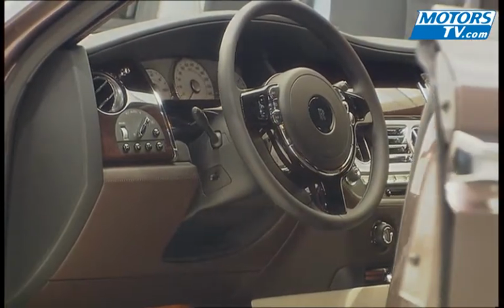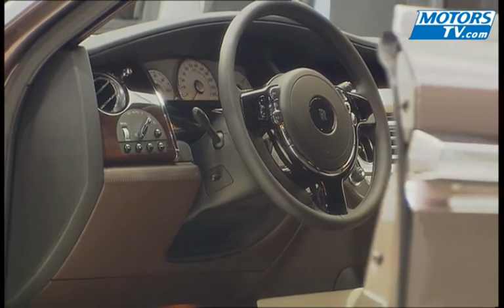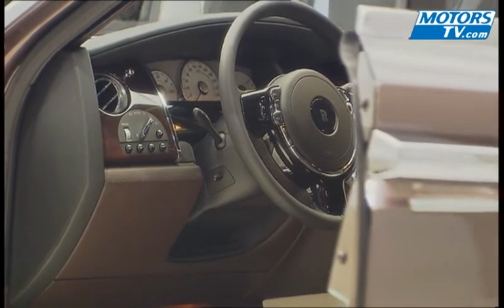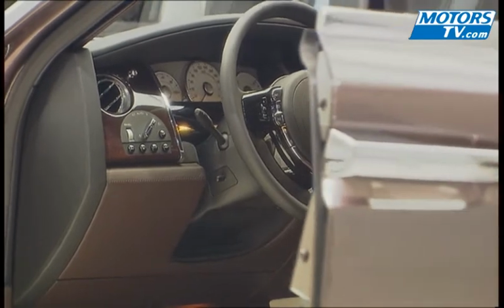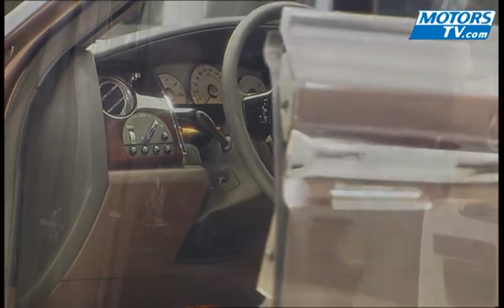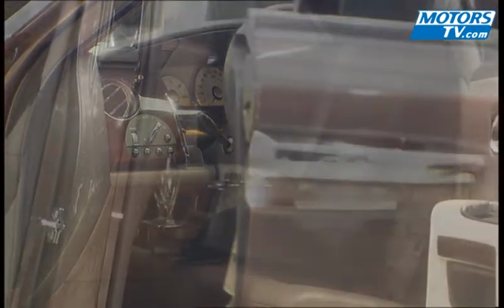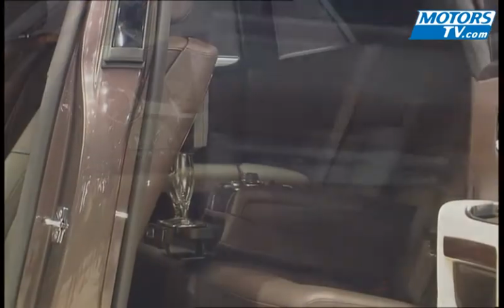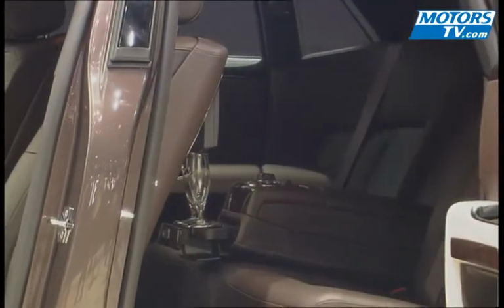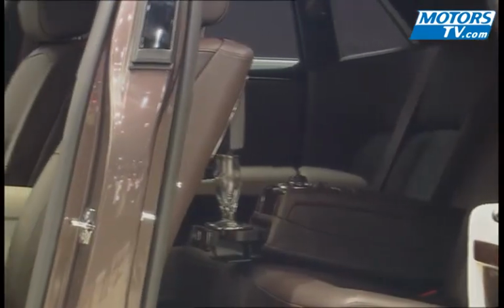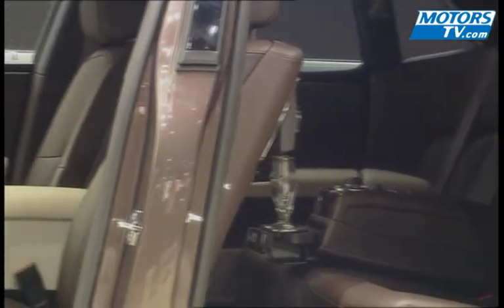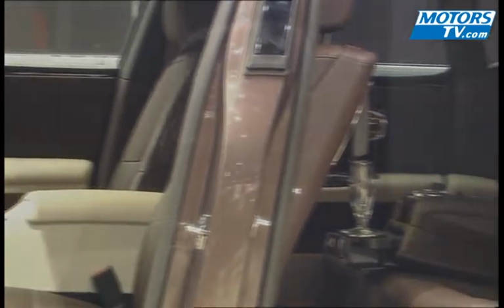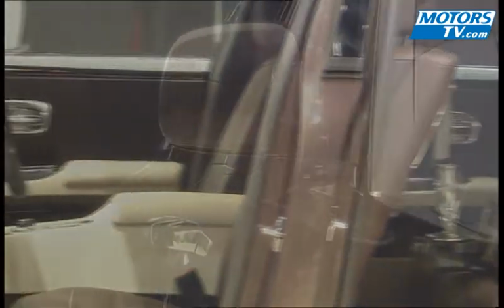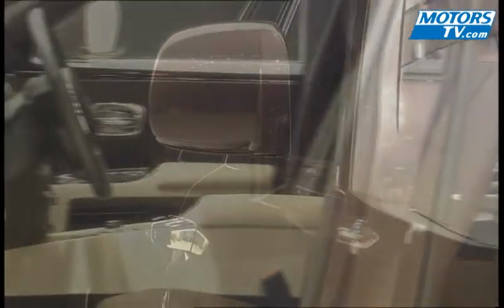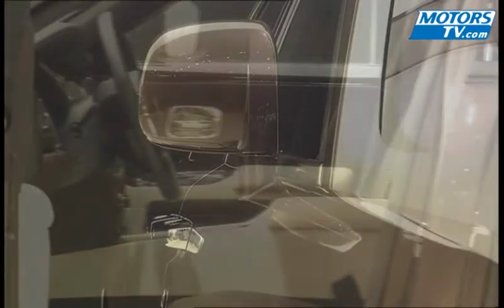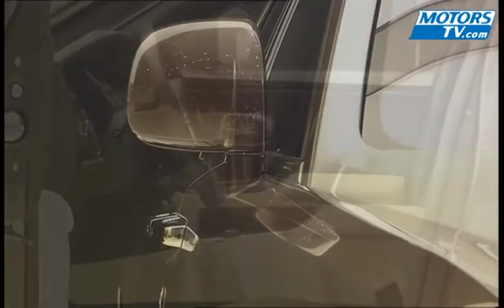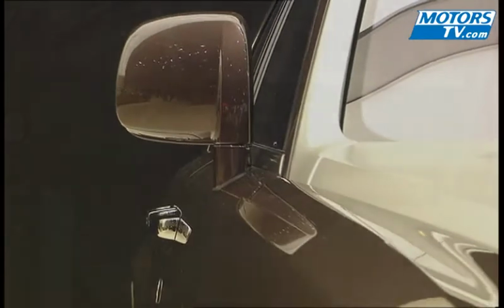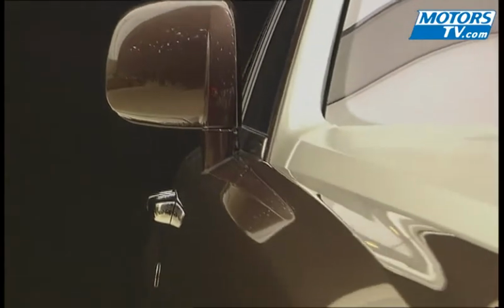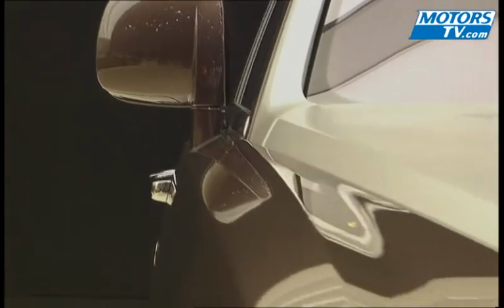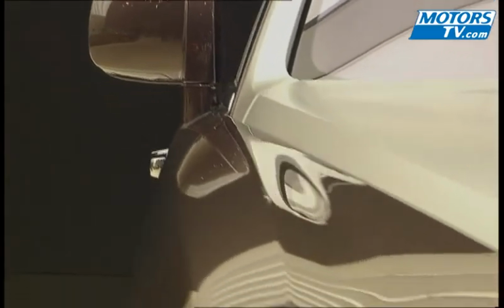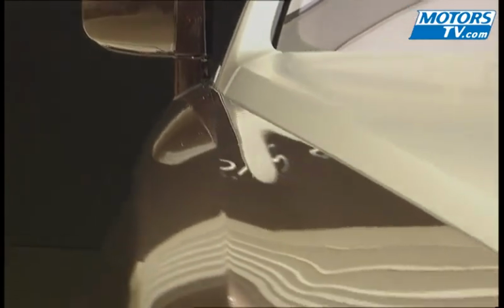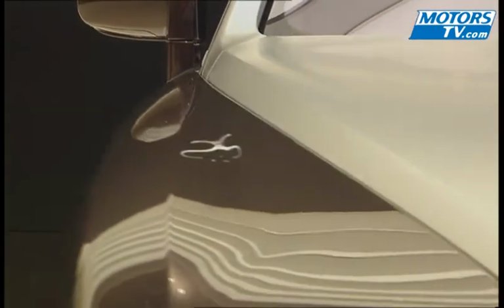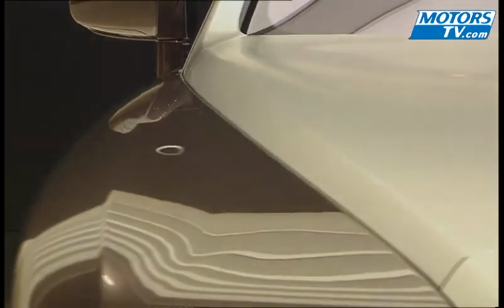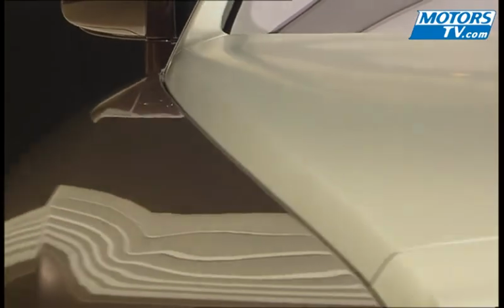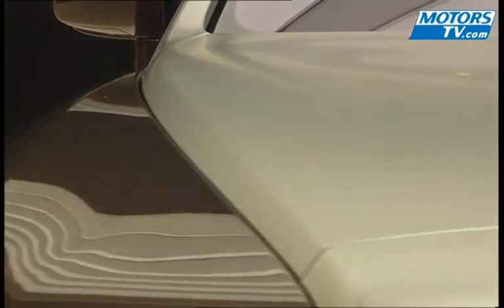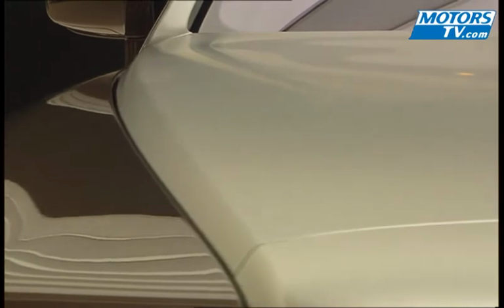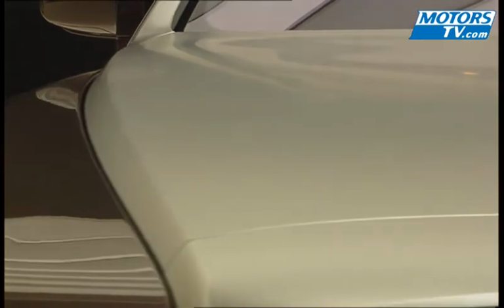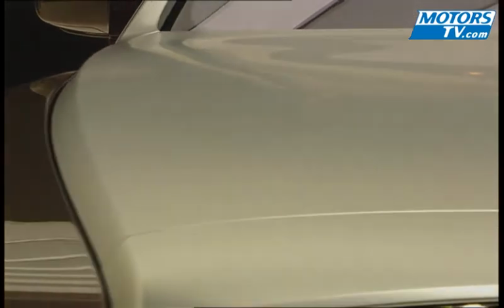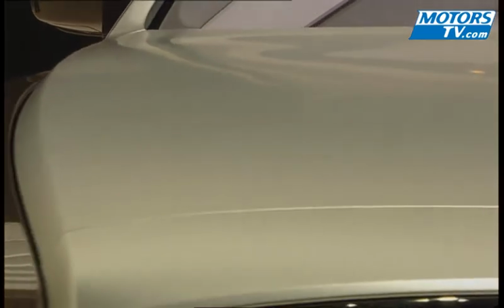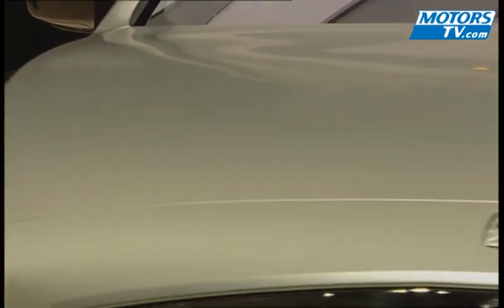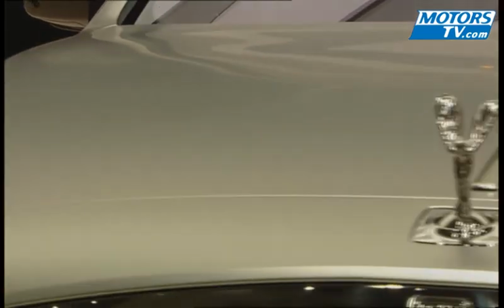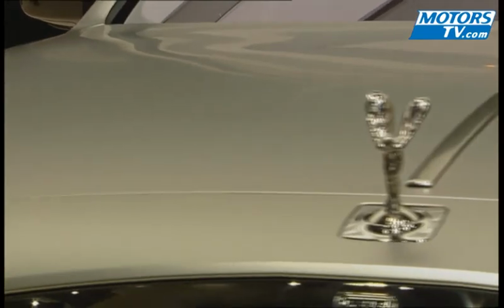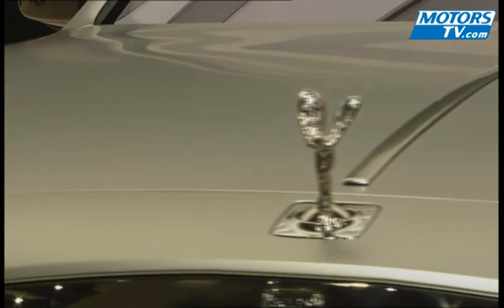As you may have guessed, the interior is both luxurious and refined. And you'll be happy to know that start to finish construction of a Ghost takes just 20 days, with seven alone just for the paint.